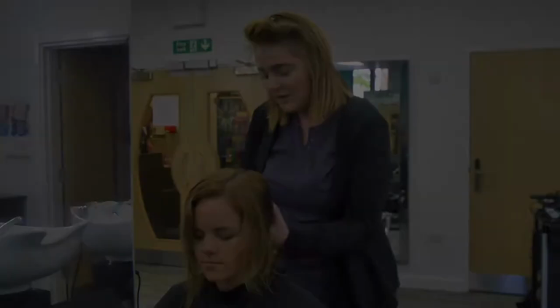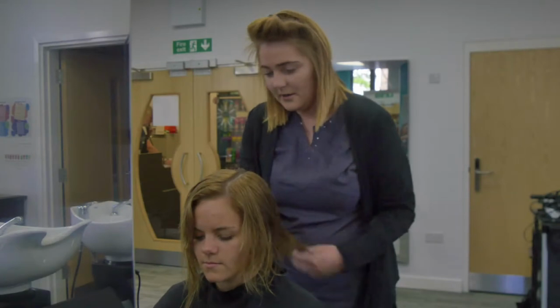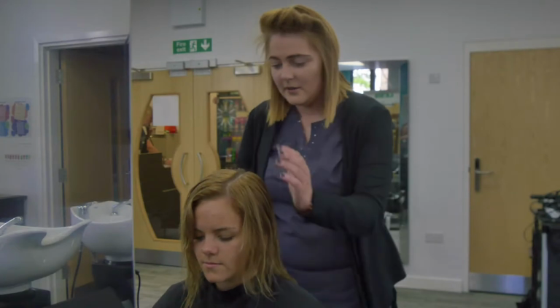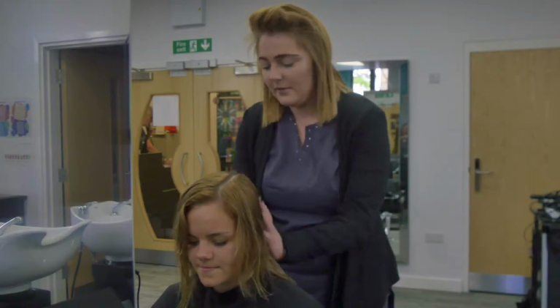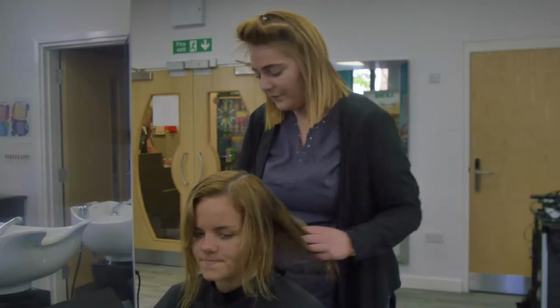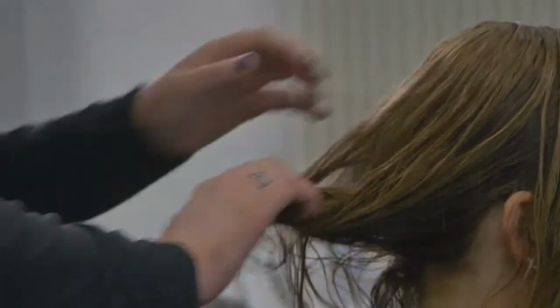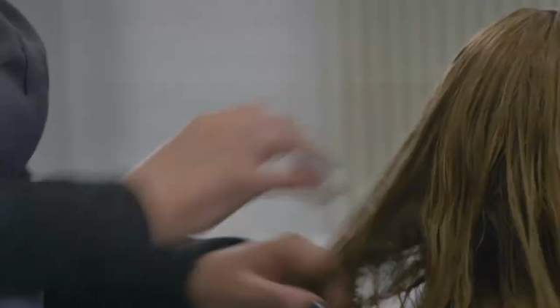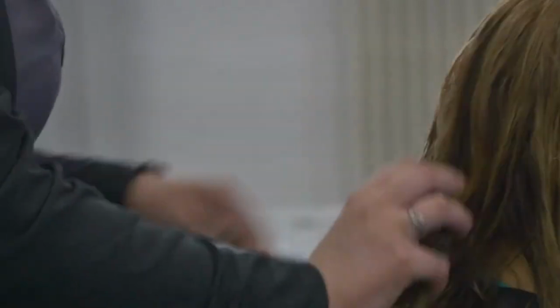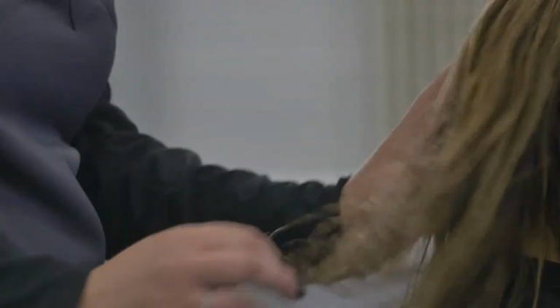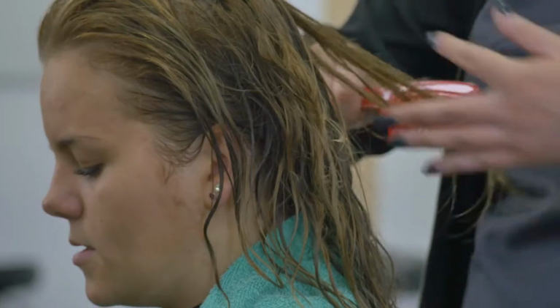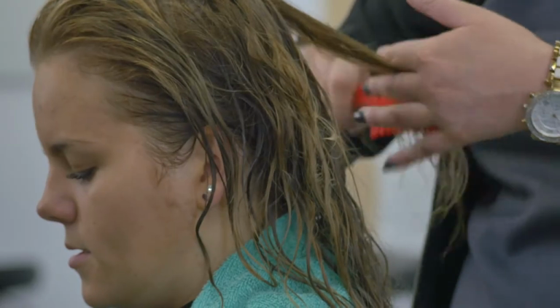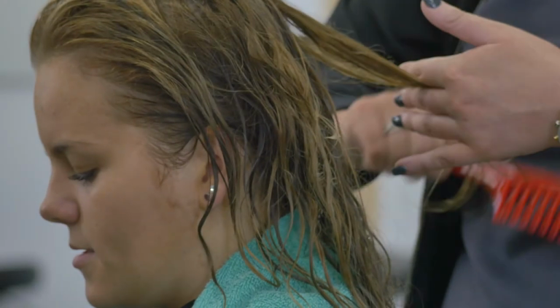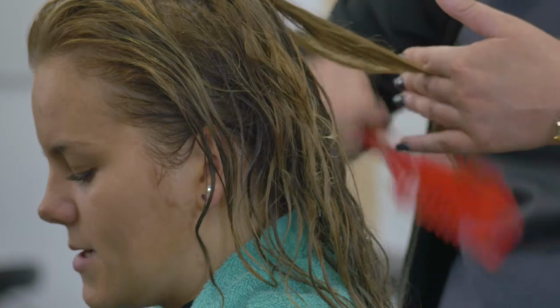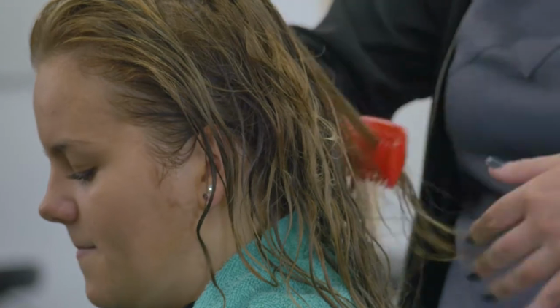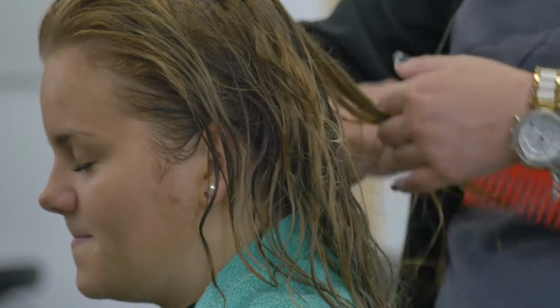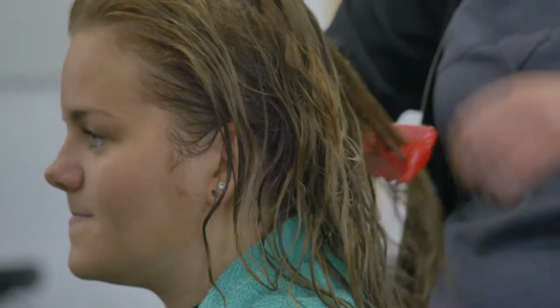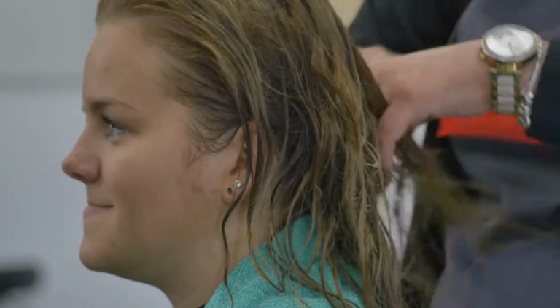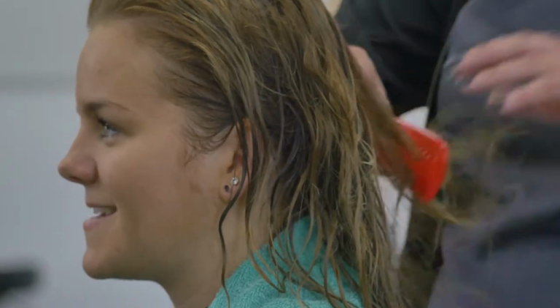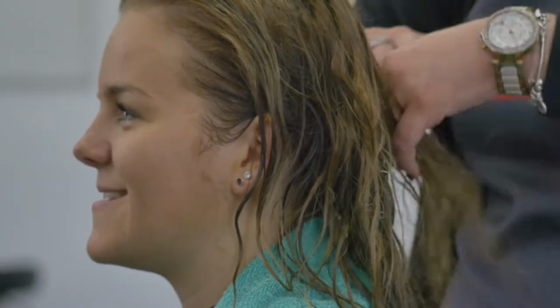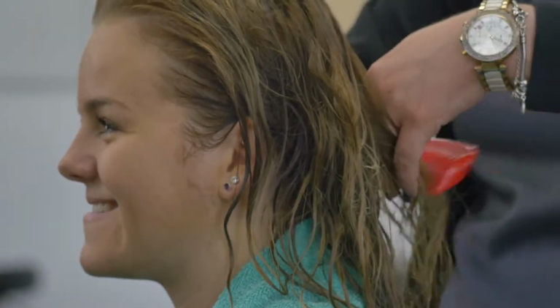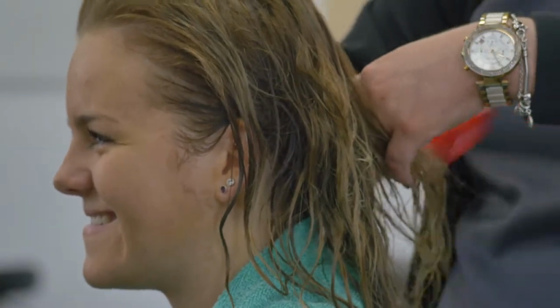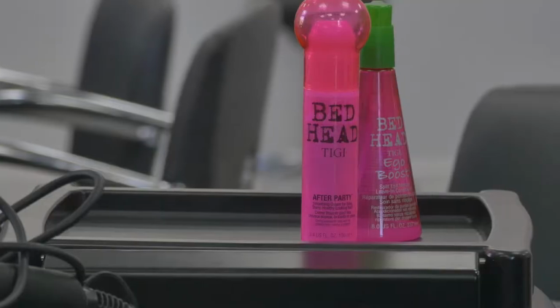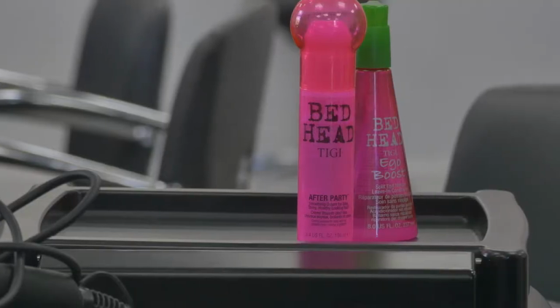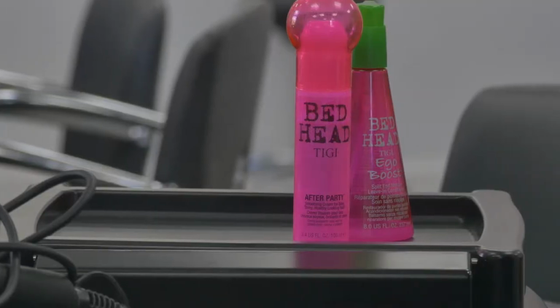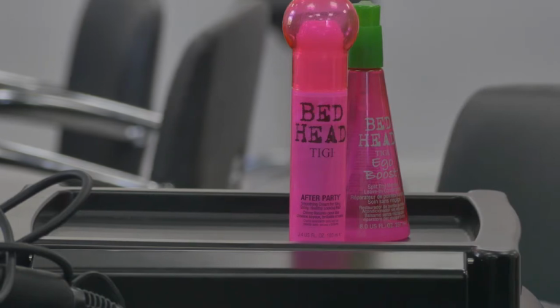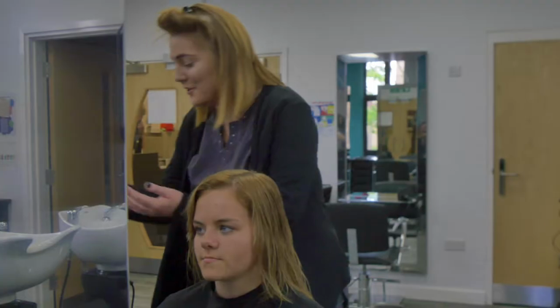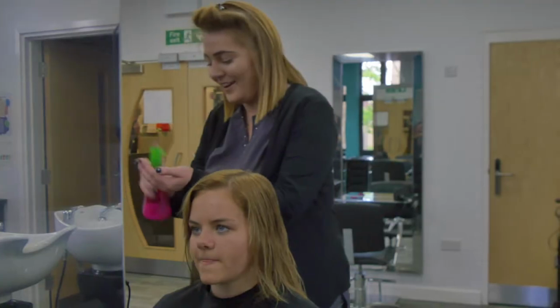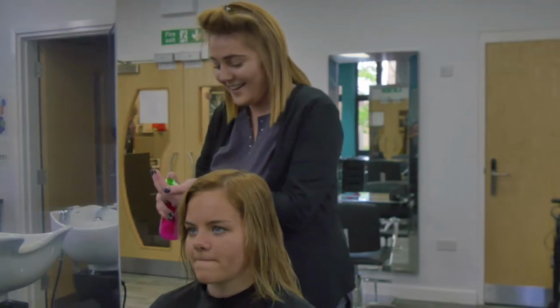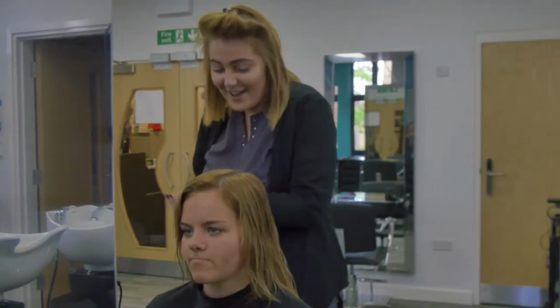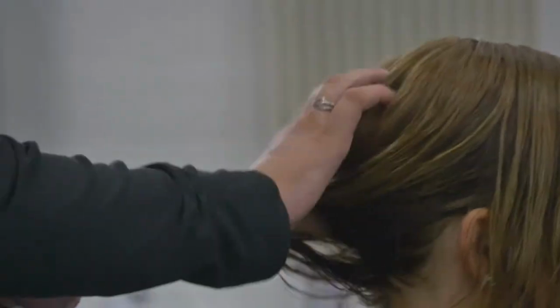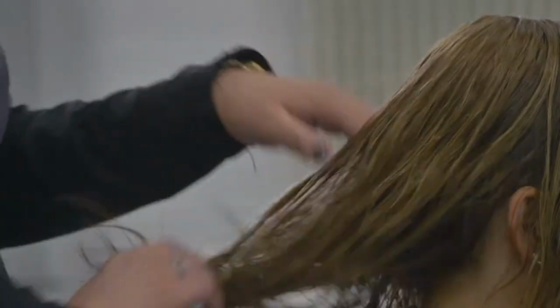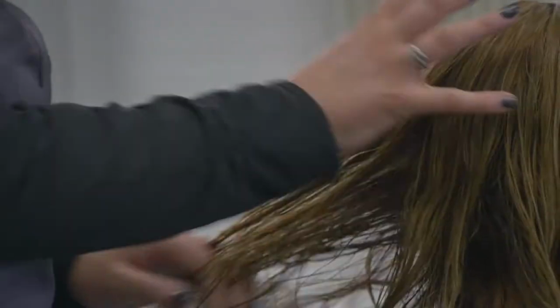After shampooing and conditioning the hair, towel dry it. Detangle the hair by starting to comb it from the ends up into the root in a downwards direction. Apply a suitable product to protect the hair from the heat and reduce the effects of humidity.